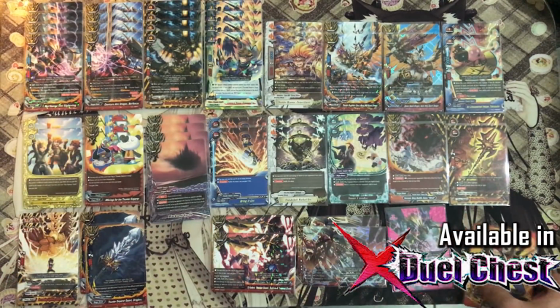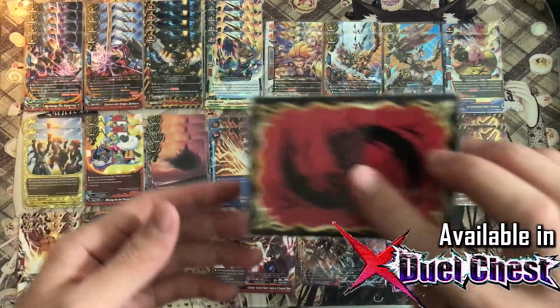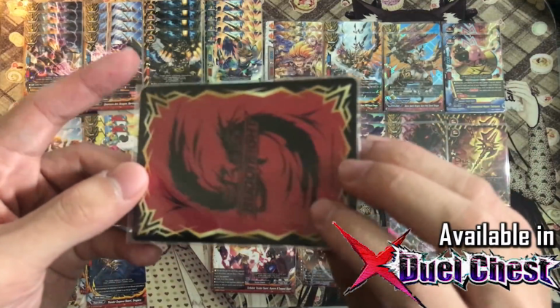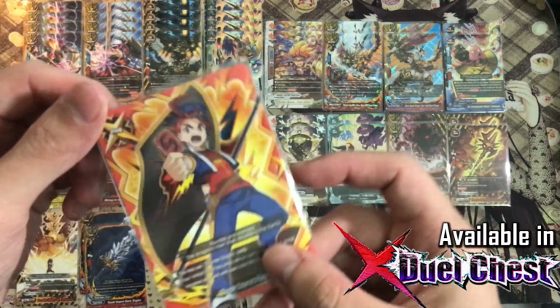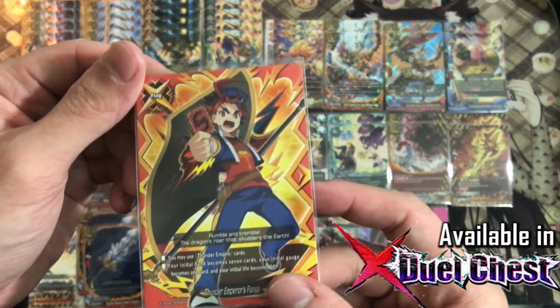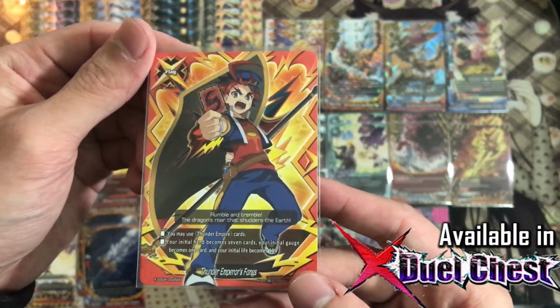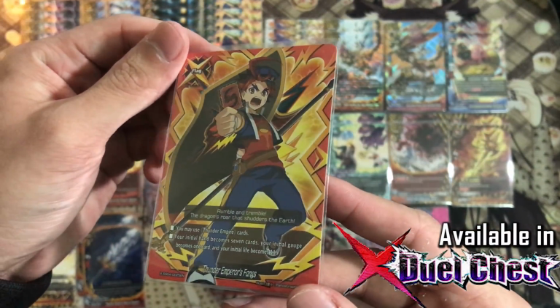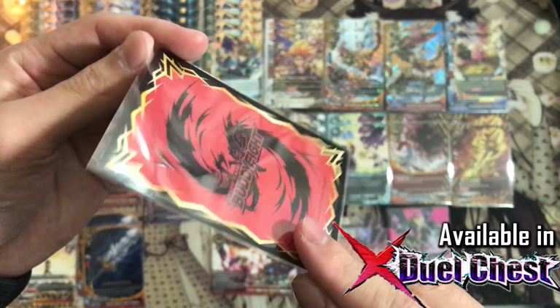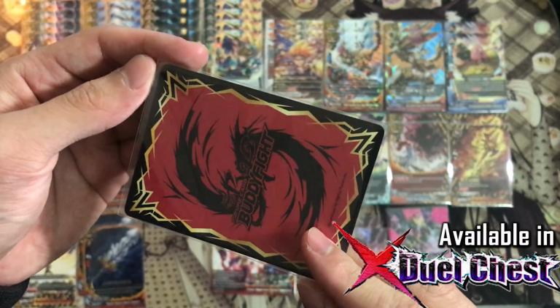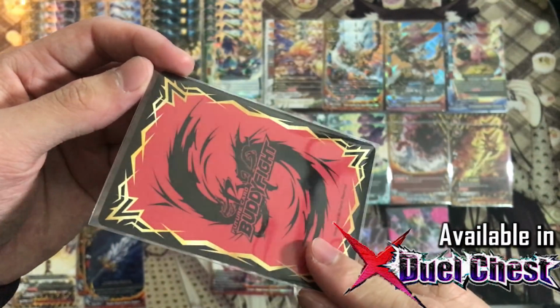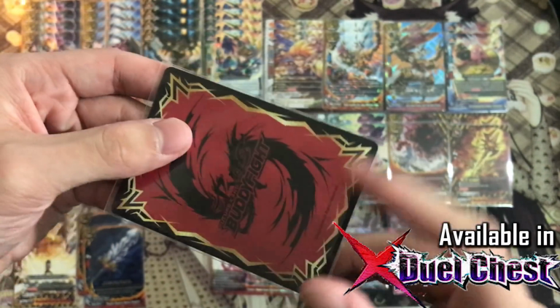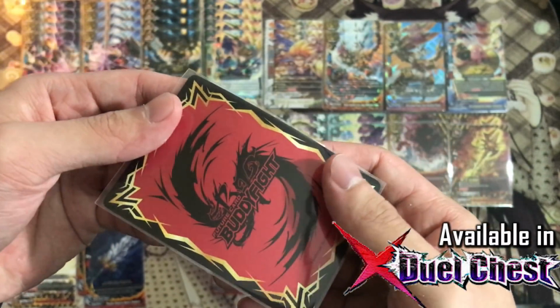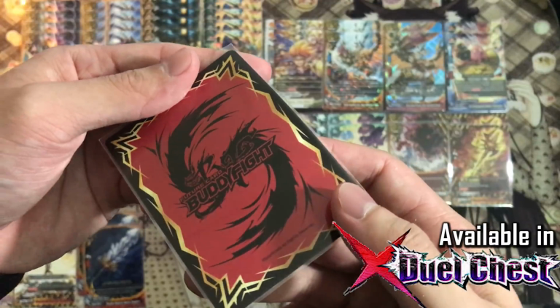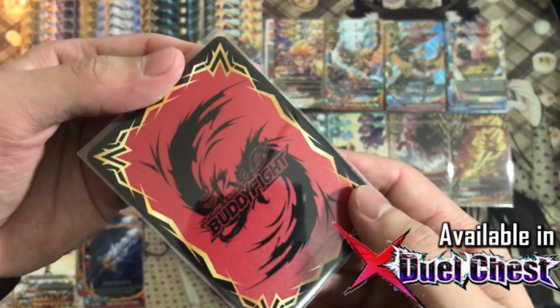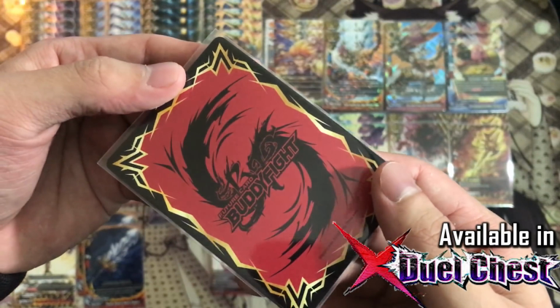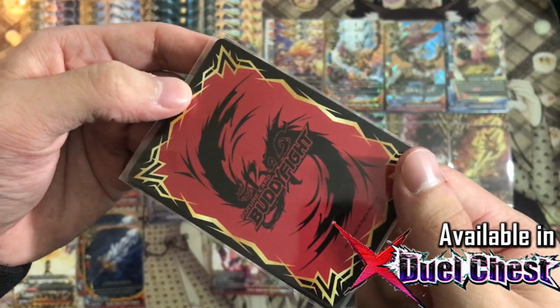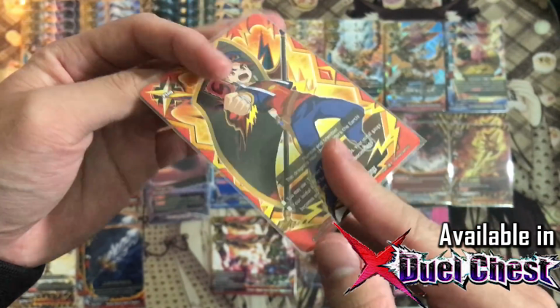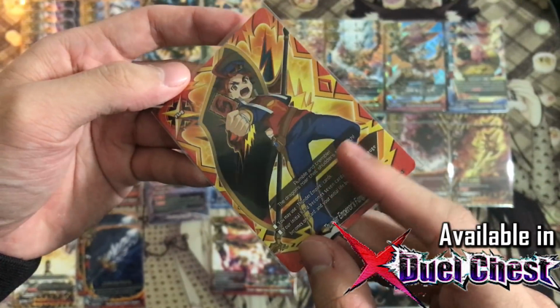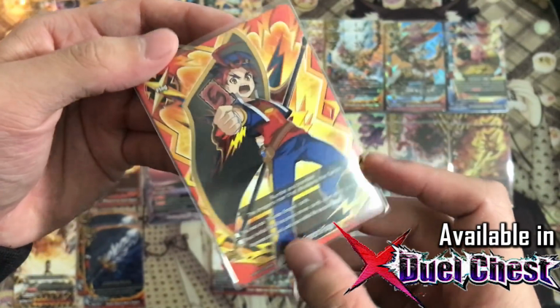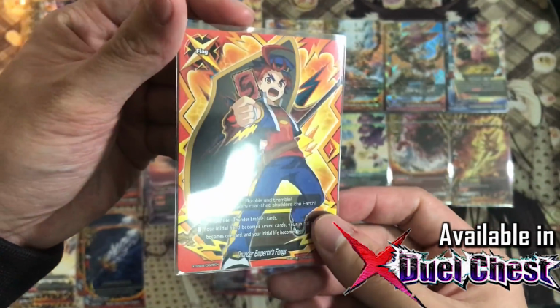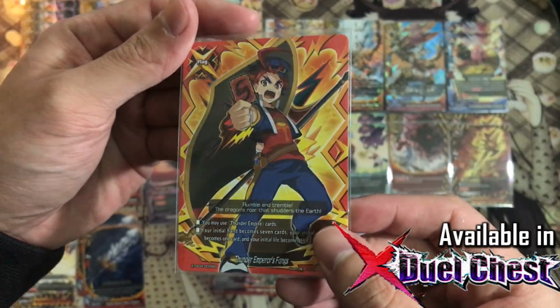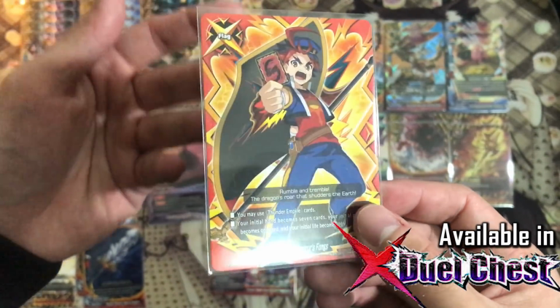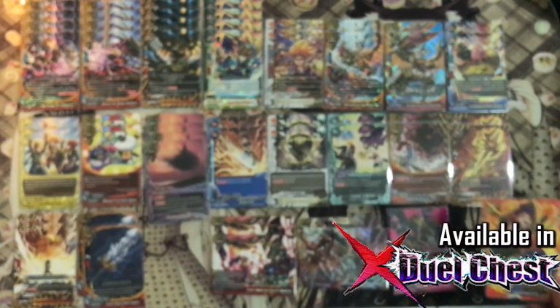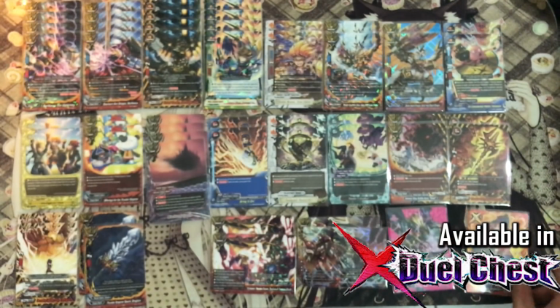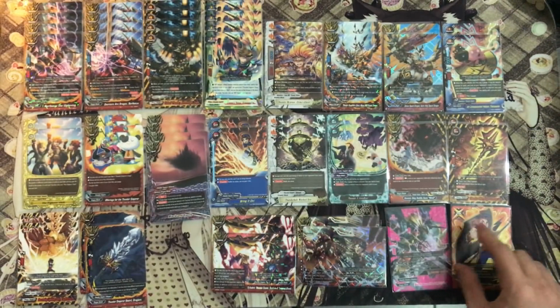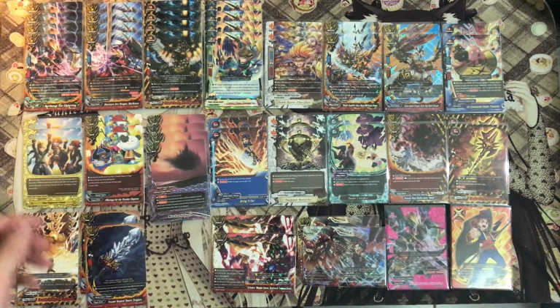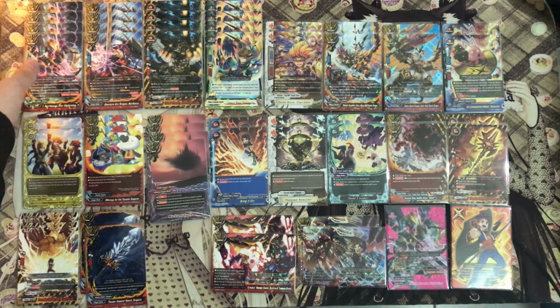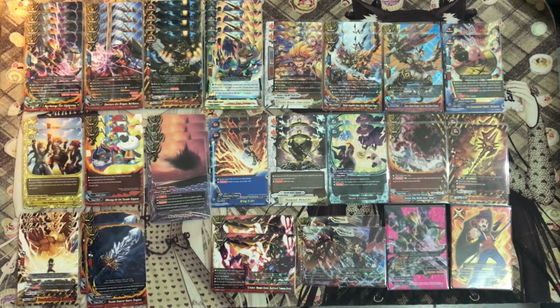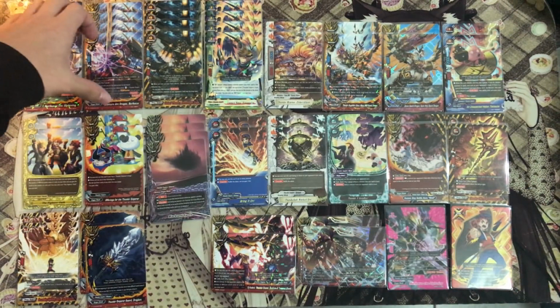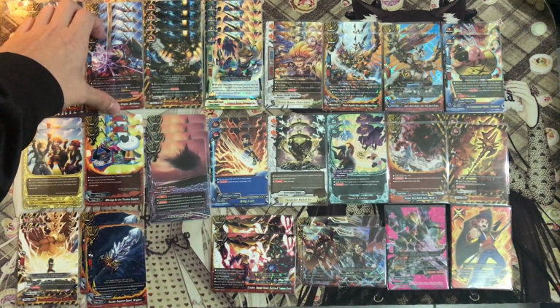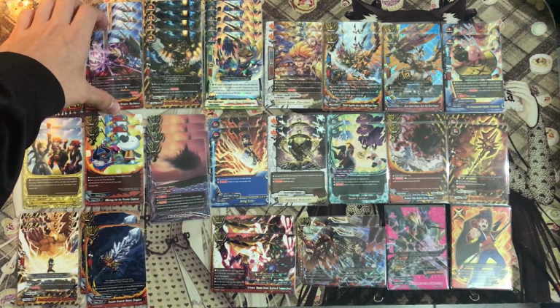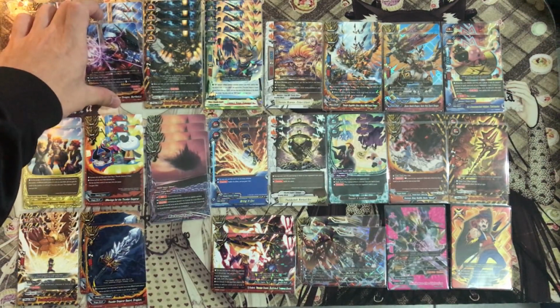The X-Duo Chest flag has the Mirage card in the back — it is the Thunder Empire Mirage card with Gal Mikado. We play 4 copies of Baobat's Lightning and 4 copies of the OG Trolldeck Buds.